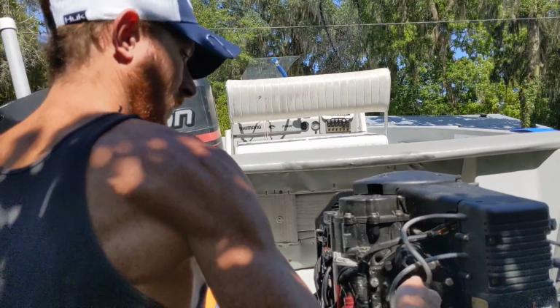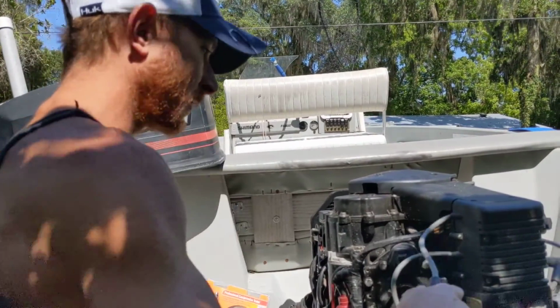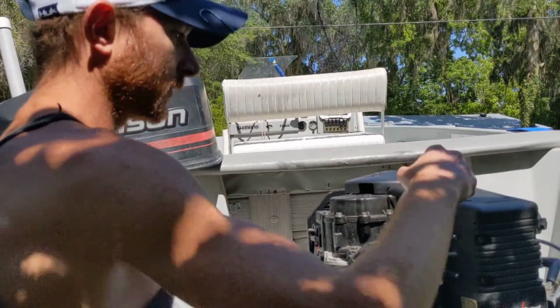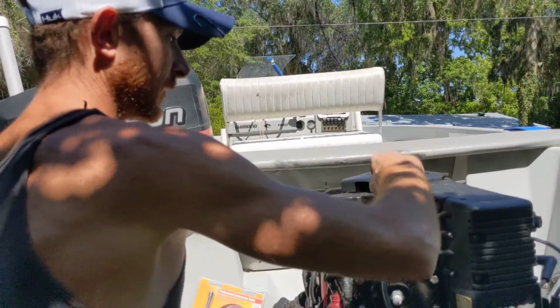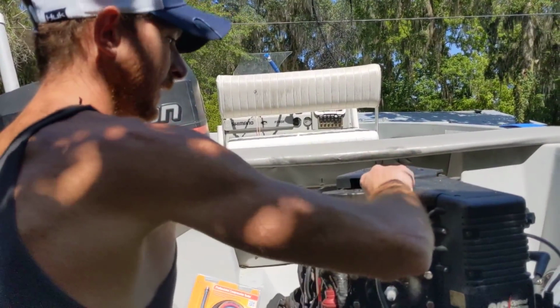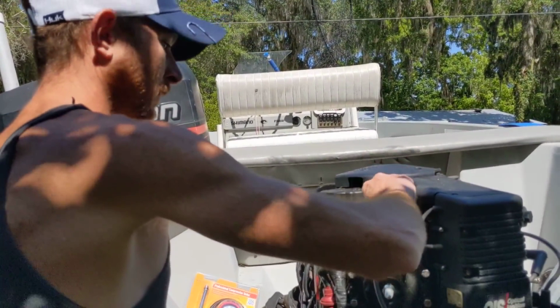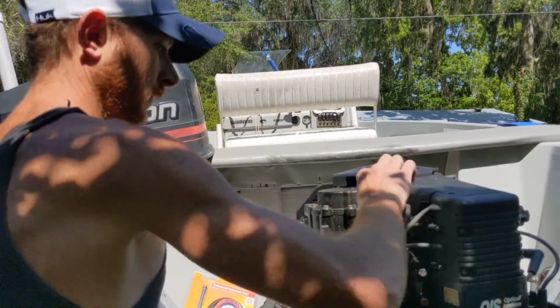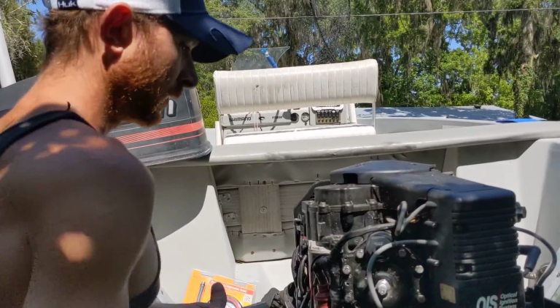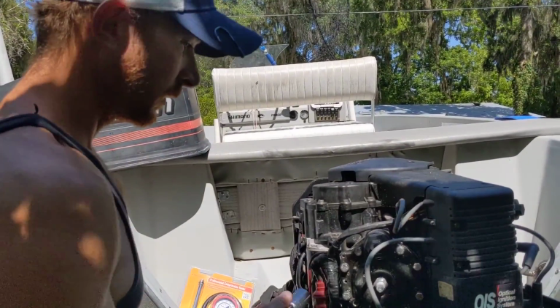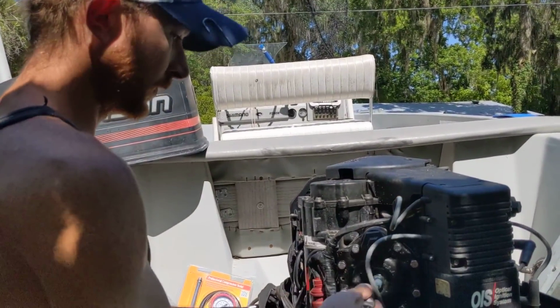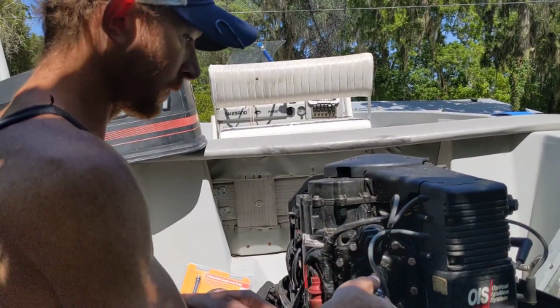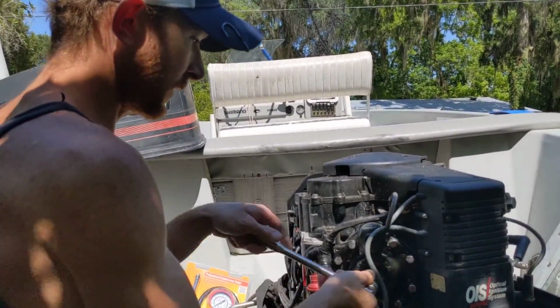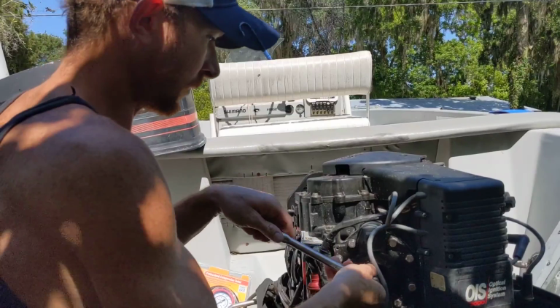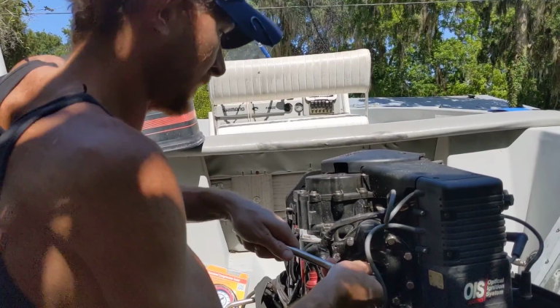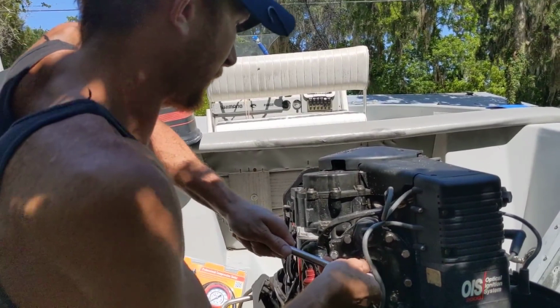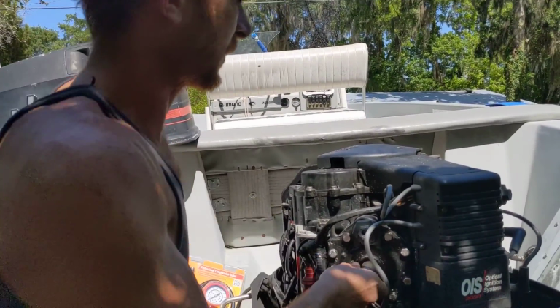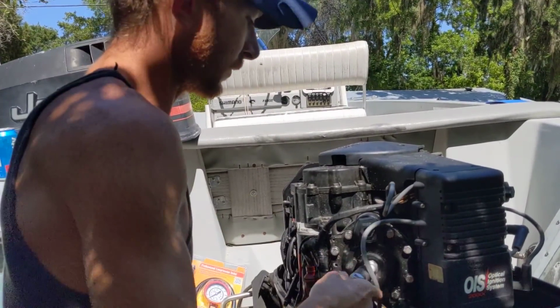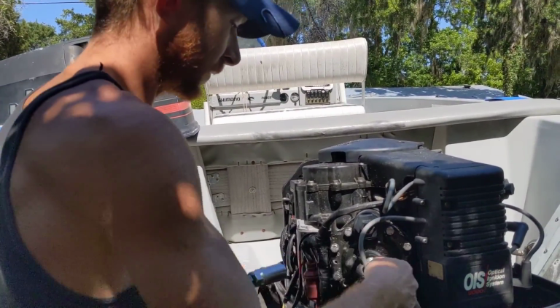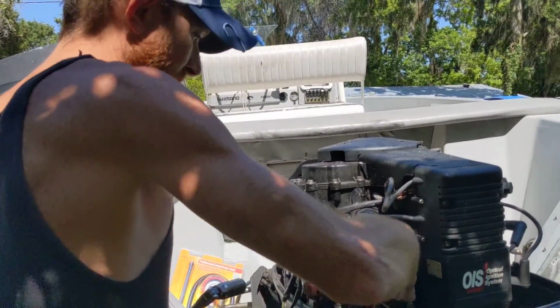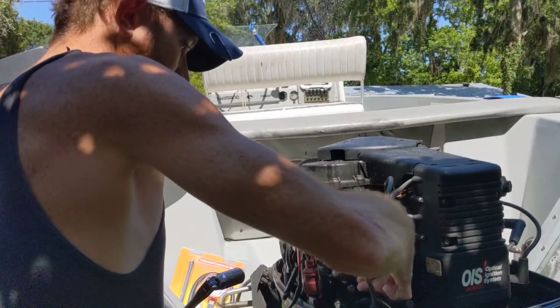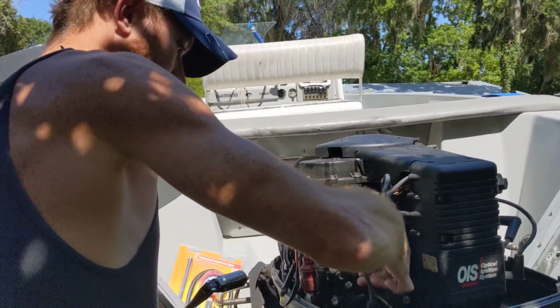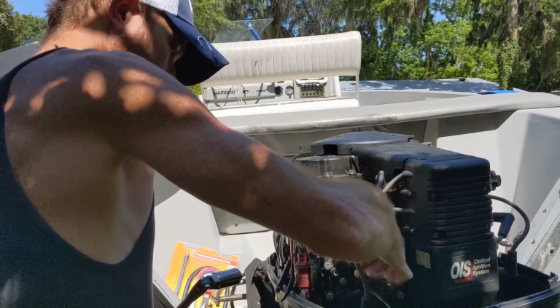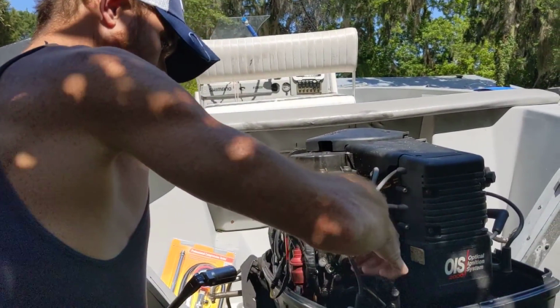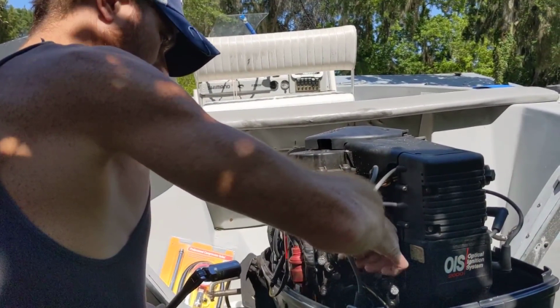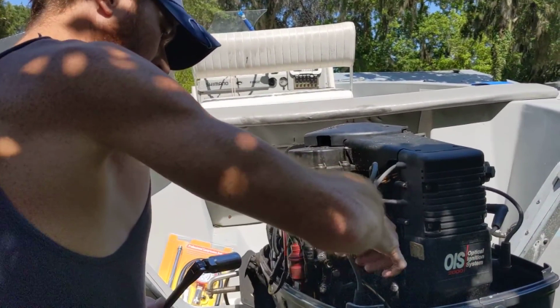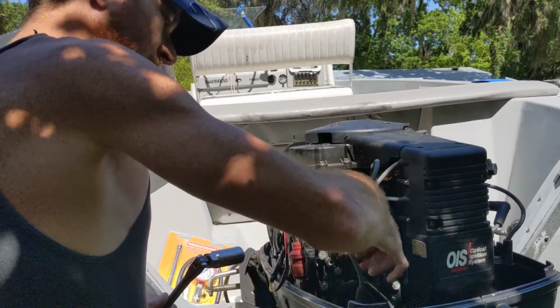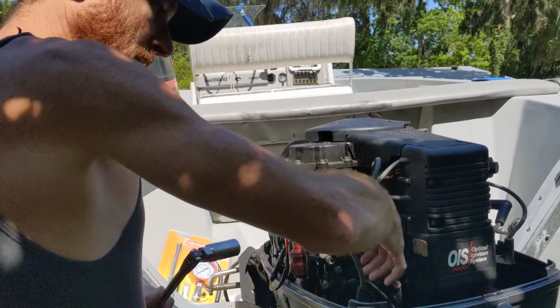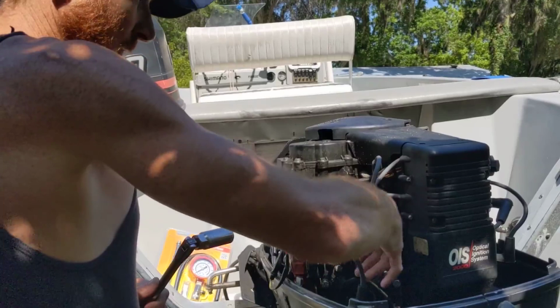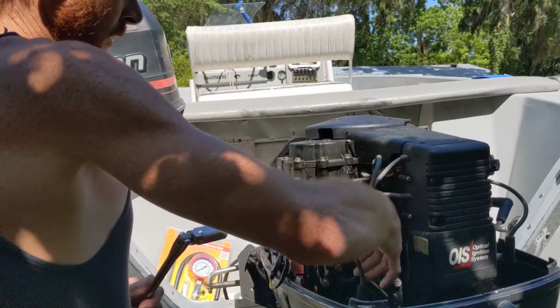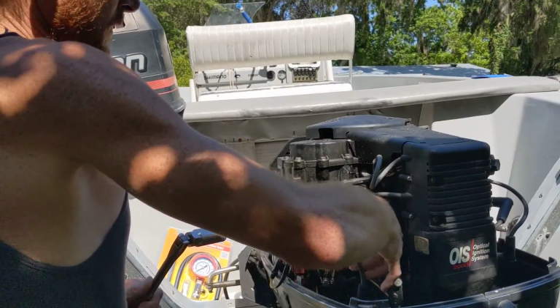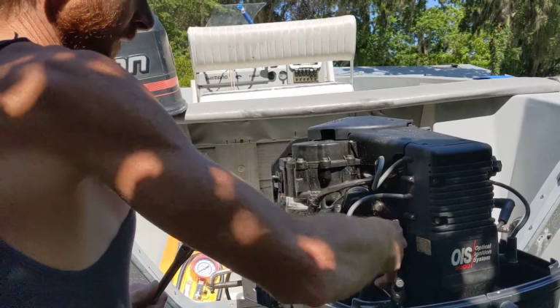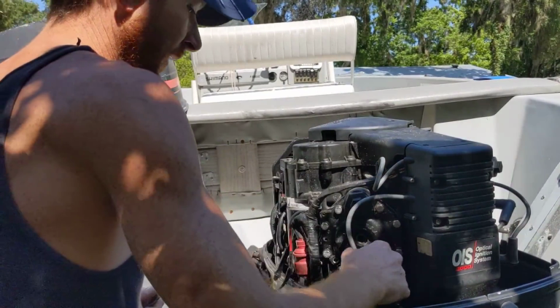All right y'all, done the heads on the boat. I'm gonna do a compression test on it. I haven't done a compression test on it since I done them. Just bought a compression test kit today.